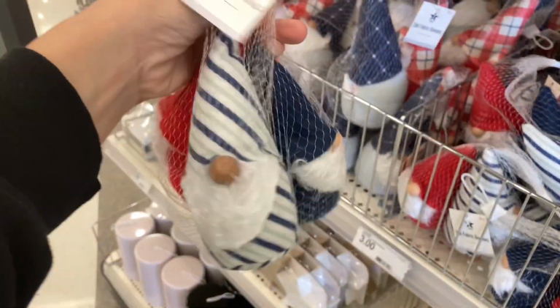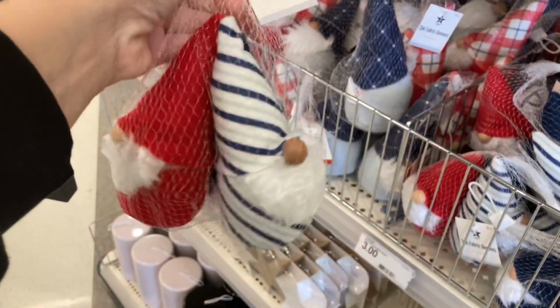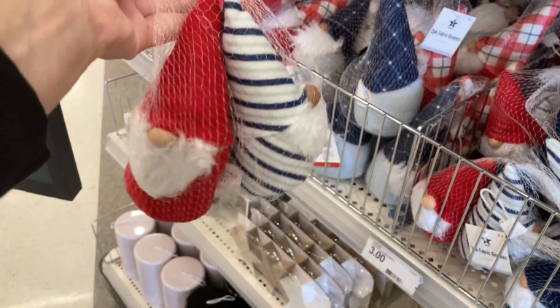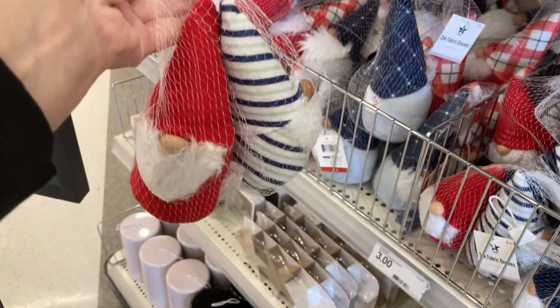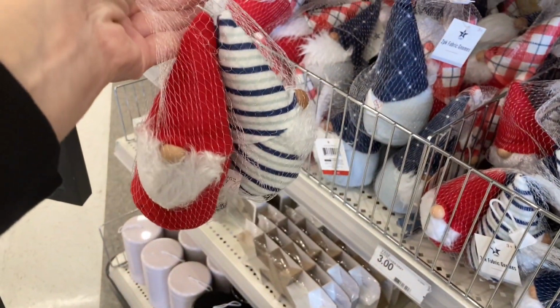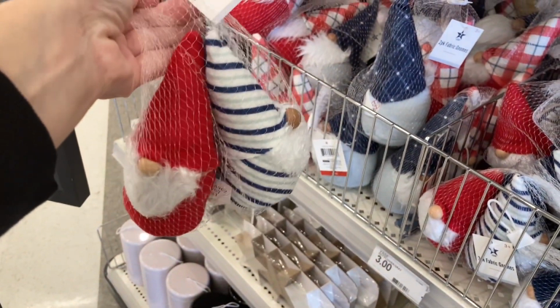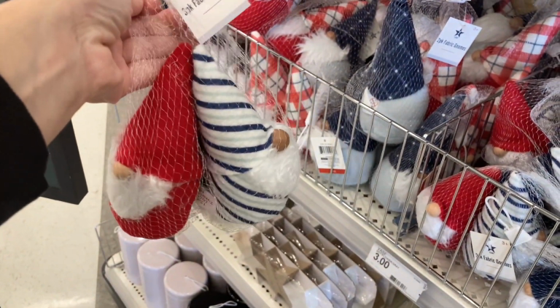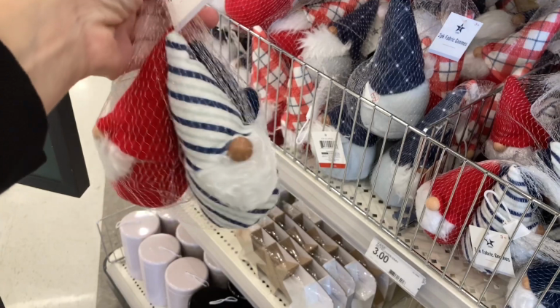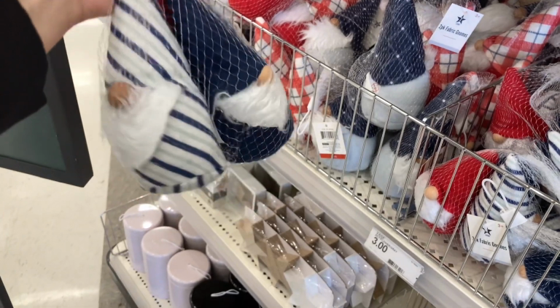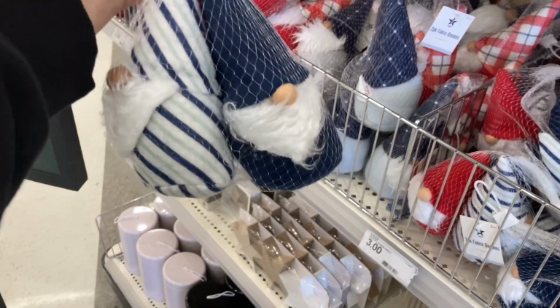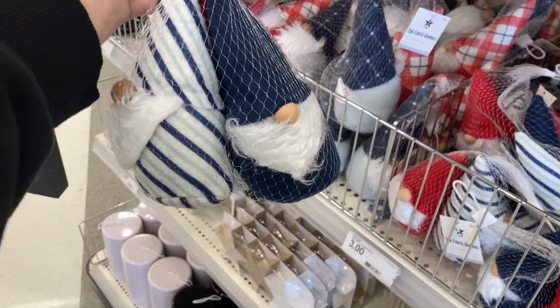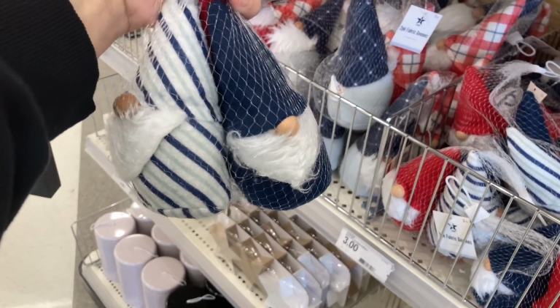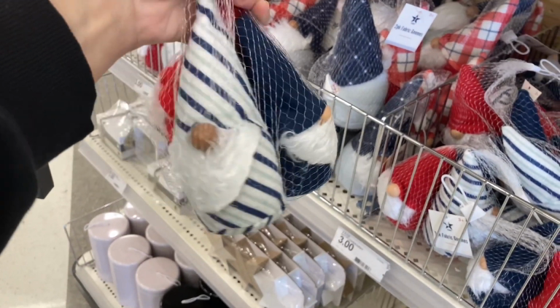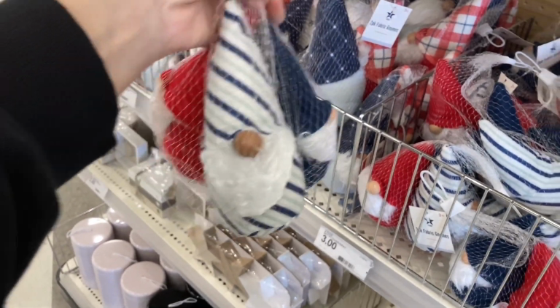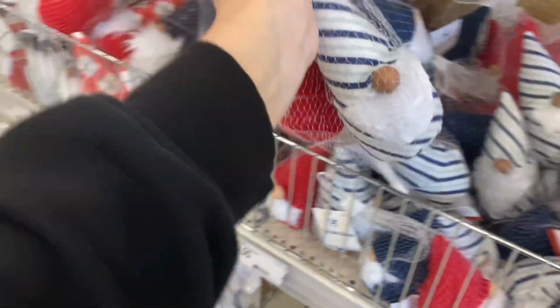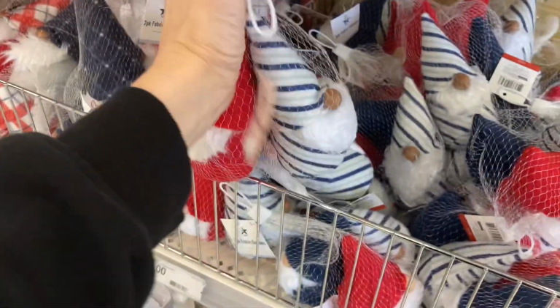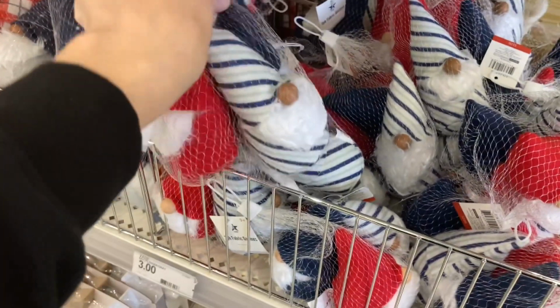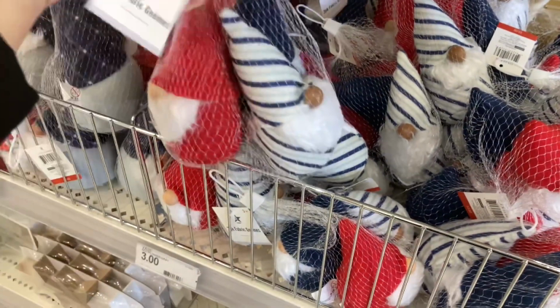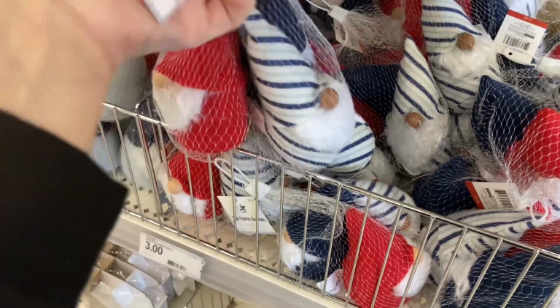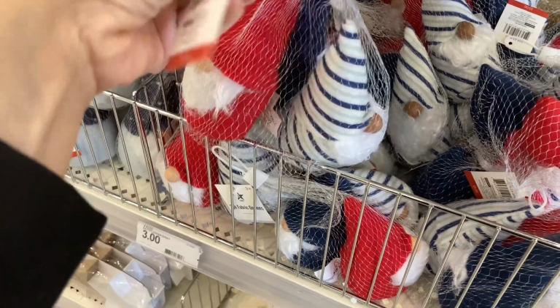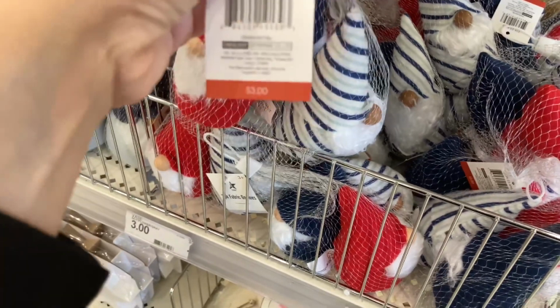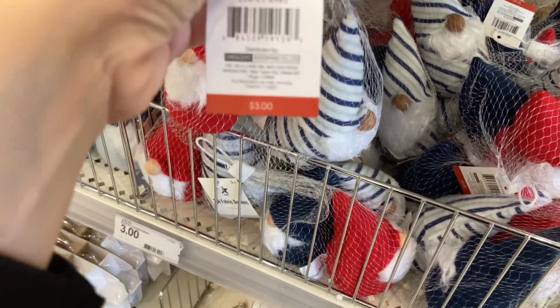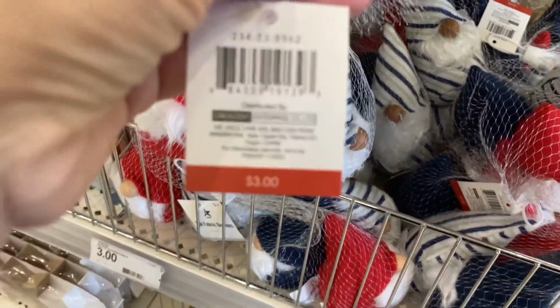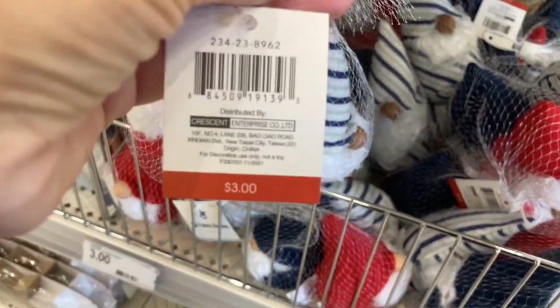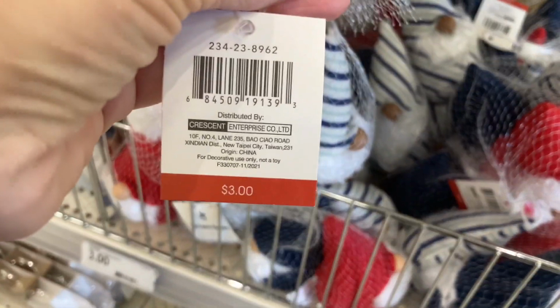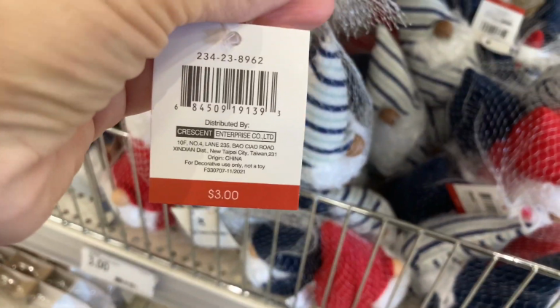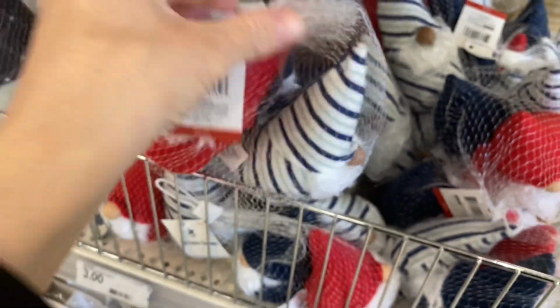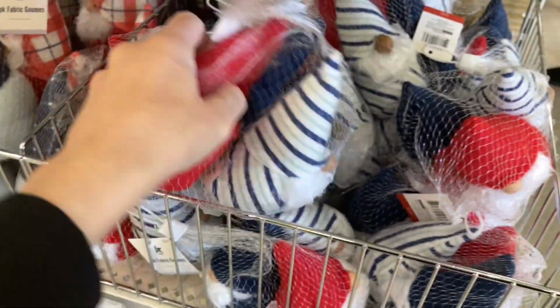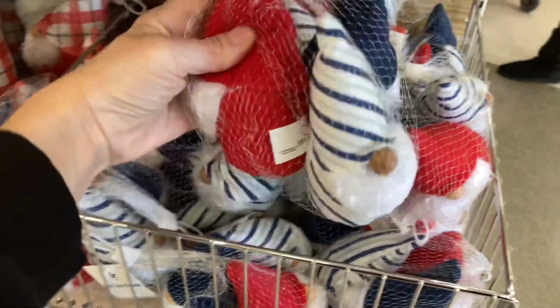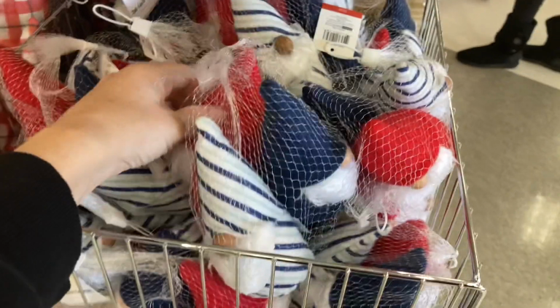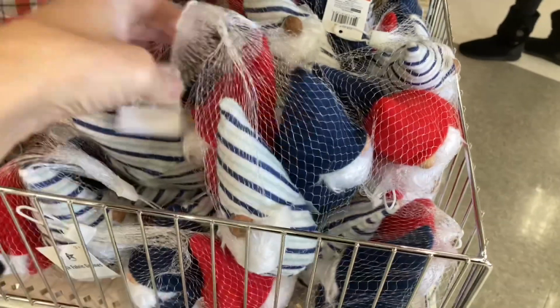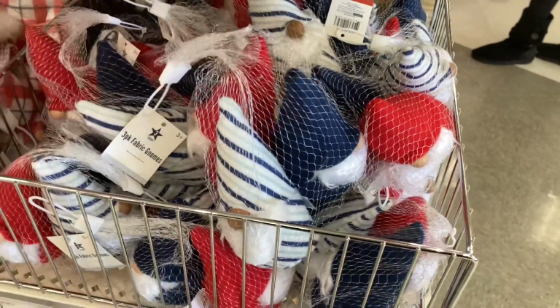I'm going to start by showing you these gnomes. They are great for Memorial Day, Fourth of July, and Labor Day — they have a patriotic theme. For those of you that are tired of the gnomes, it looks like they are not going away this year. I'm expecting to see them for Halloween and so on.